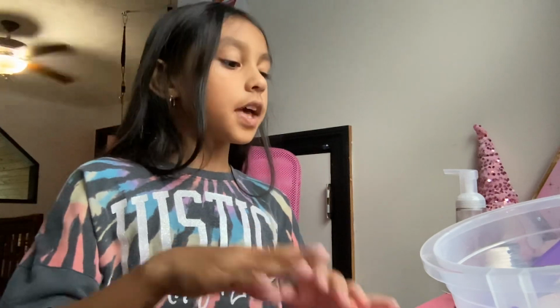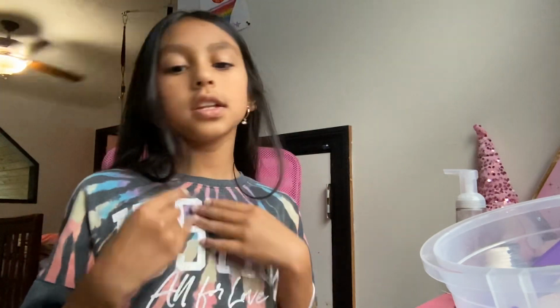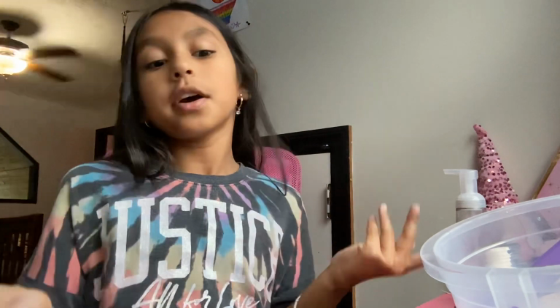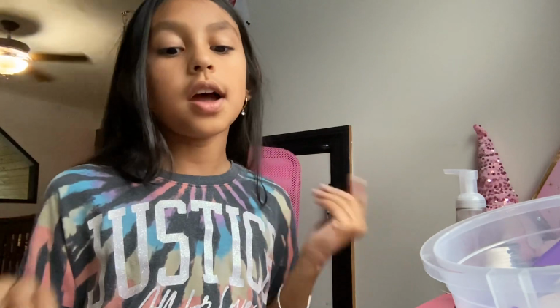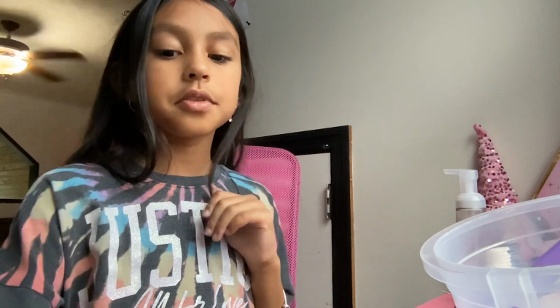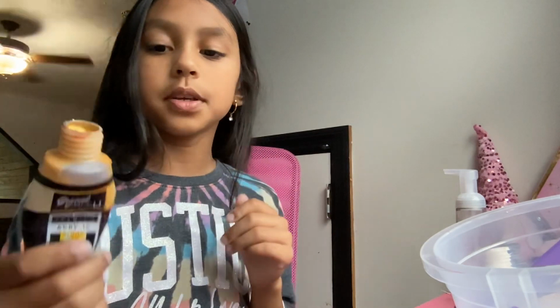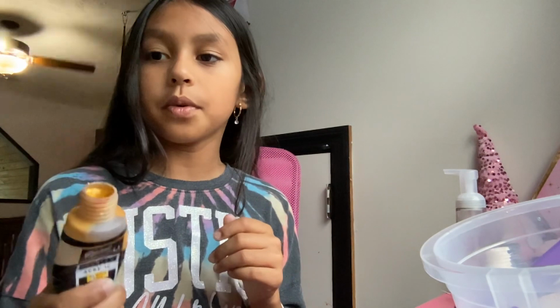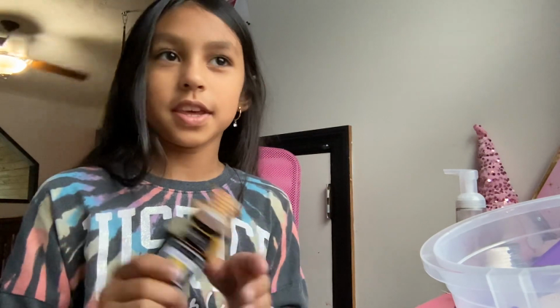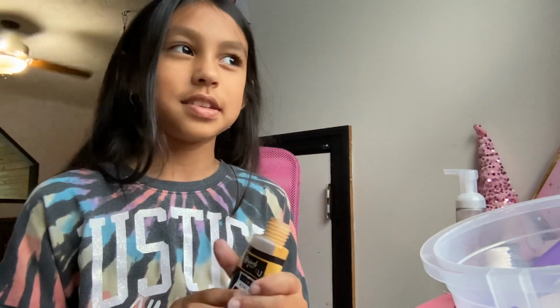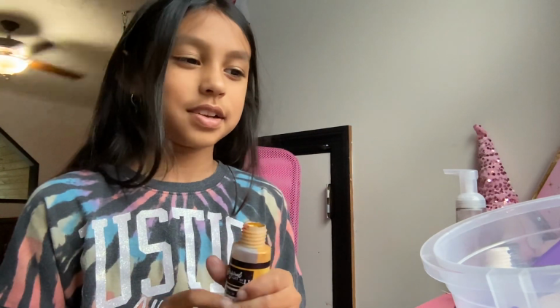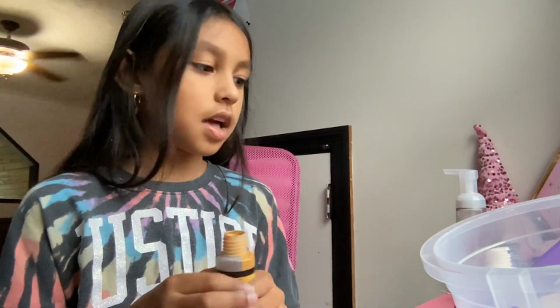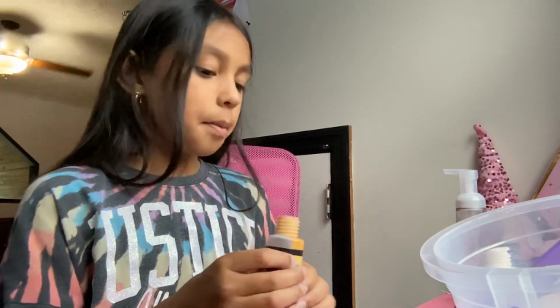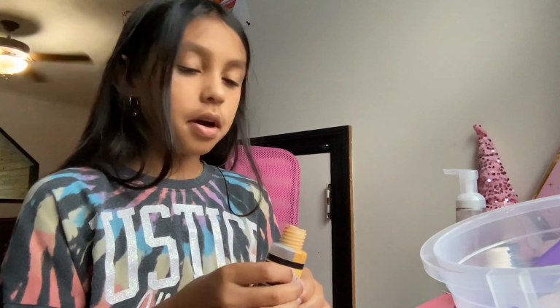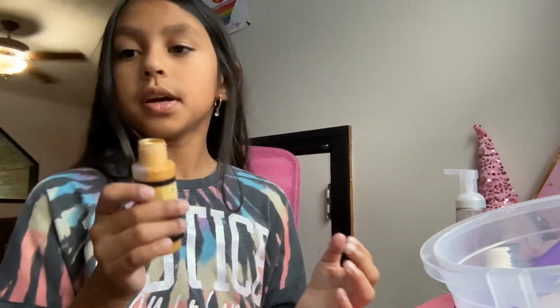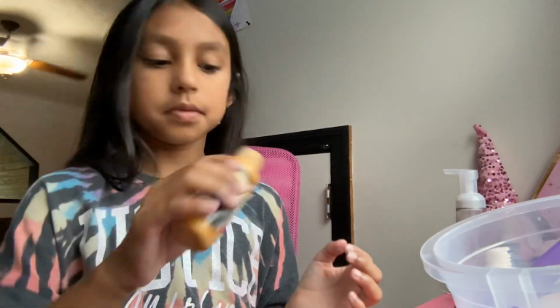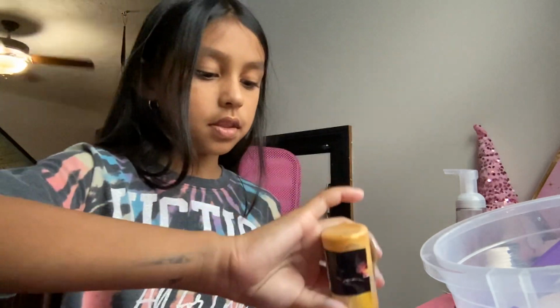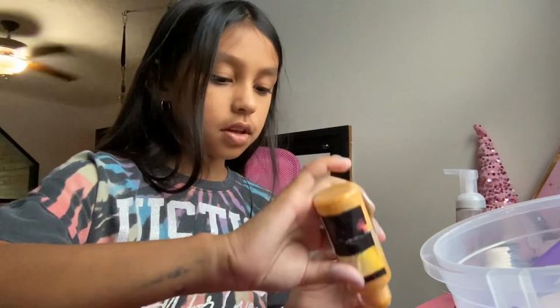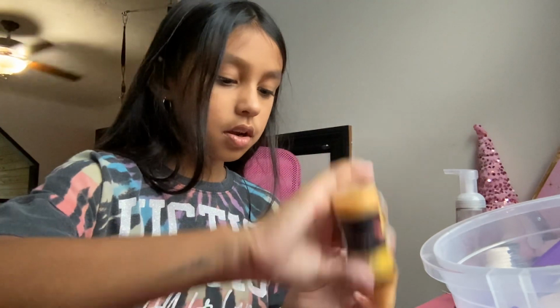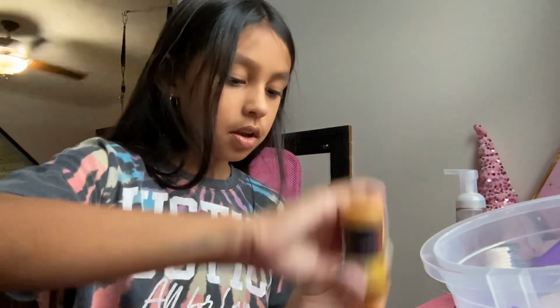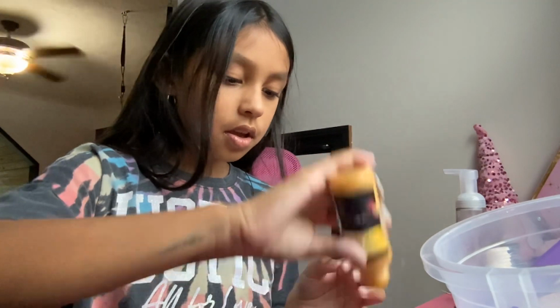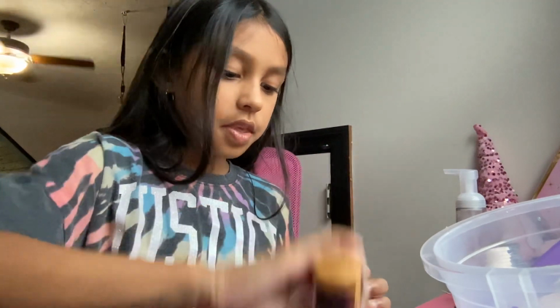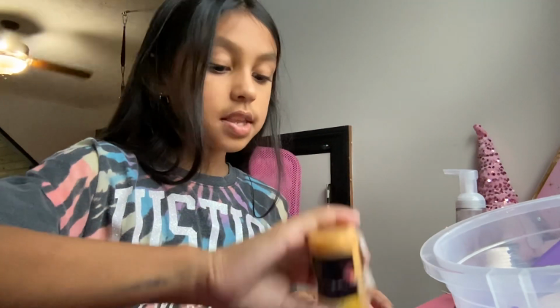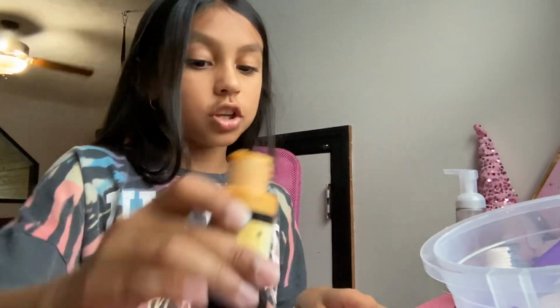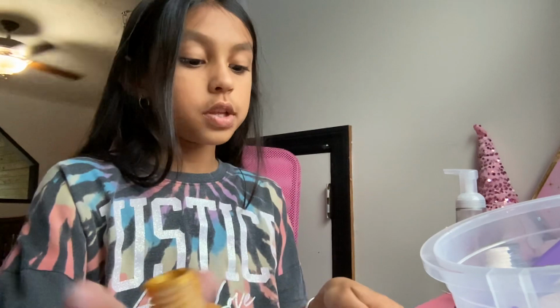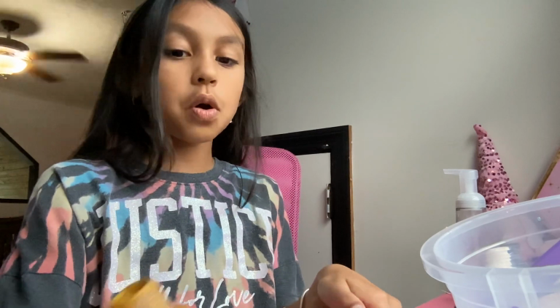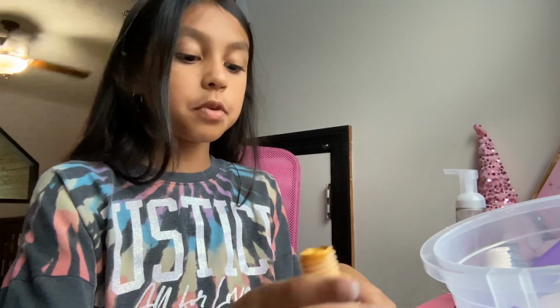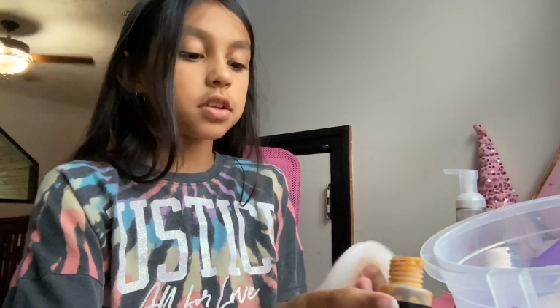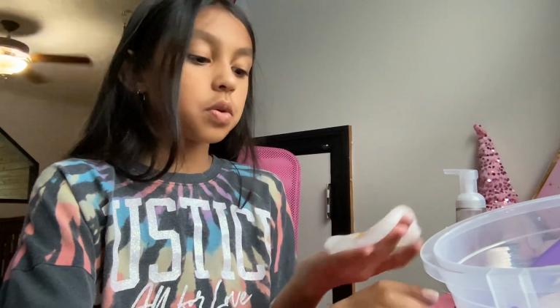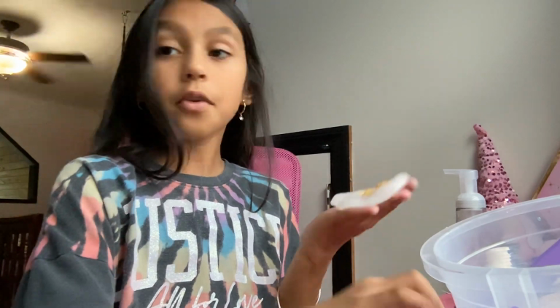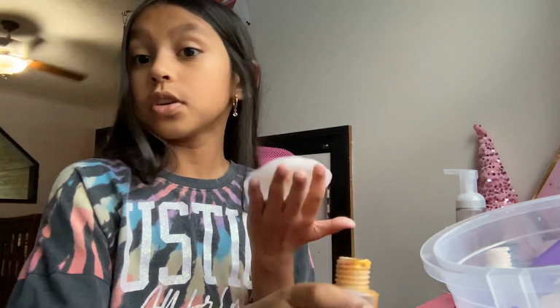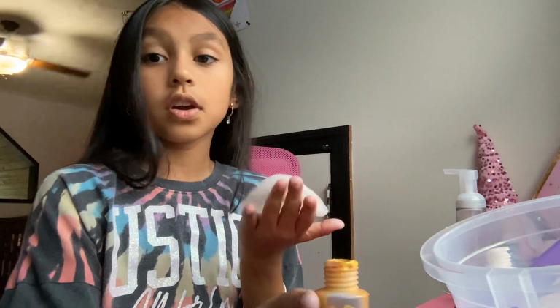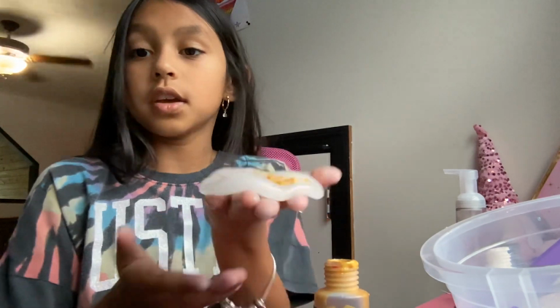Then you're going to take some color. I'm going to be doing this color — this is actually gold. If you guys don't have gold you could do another color, any color.